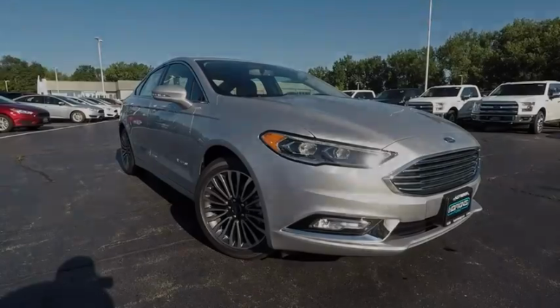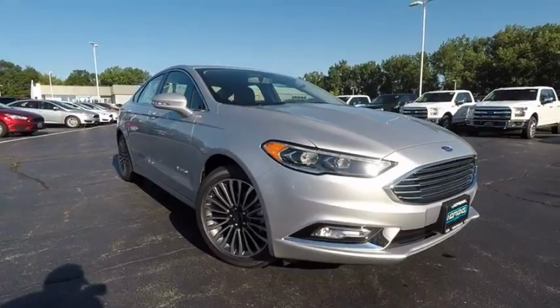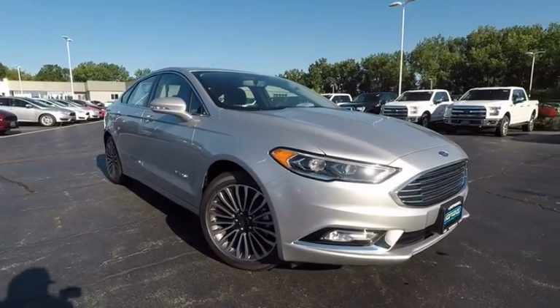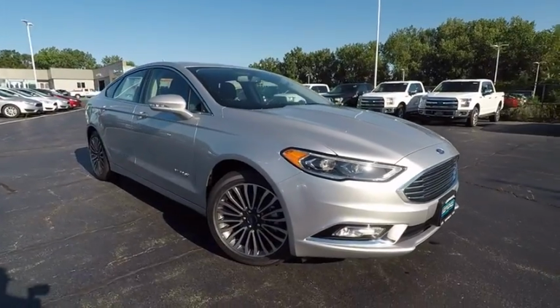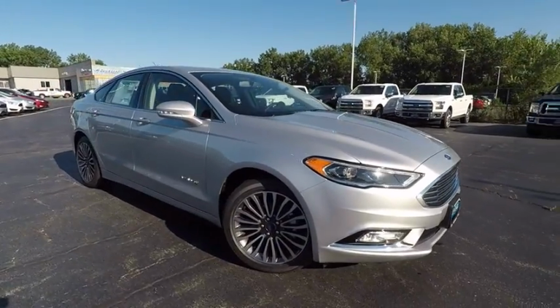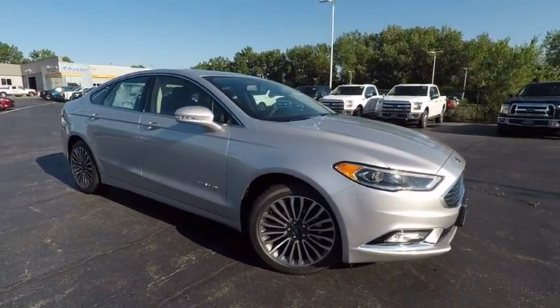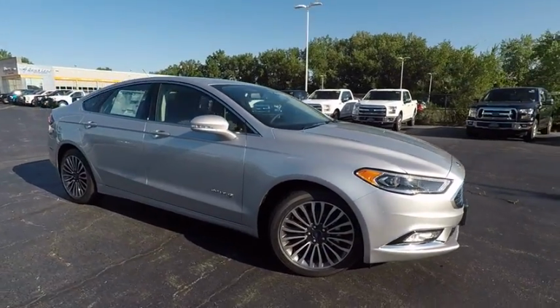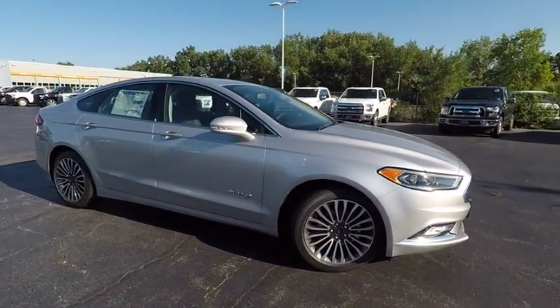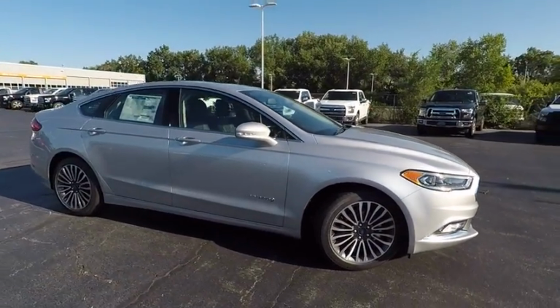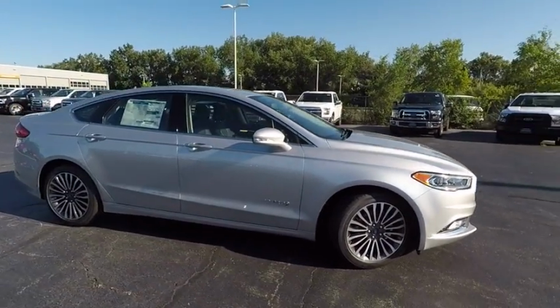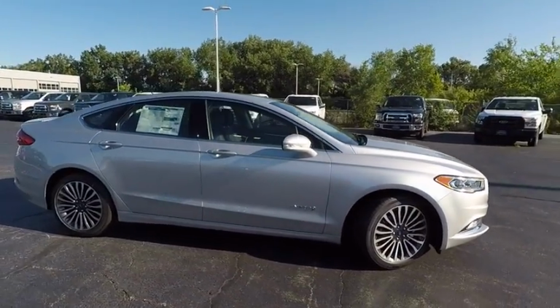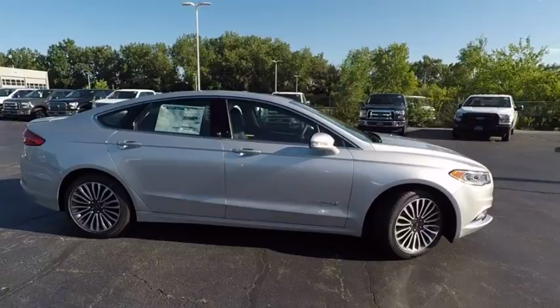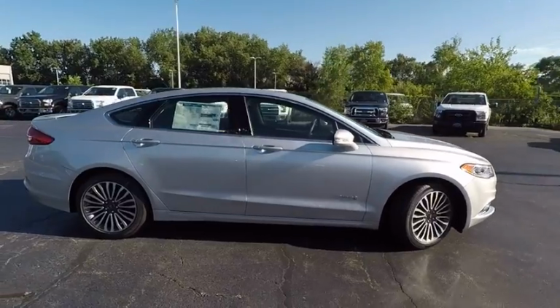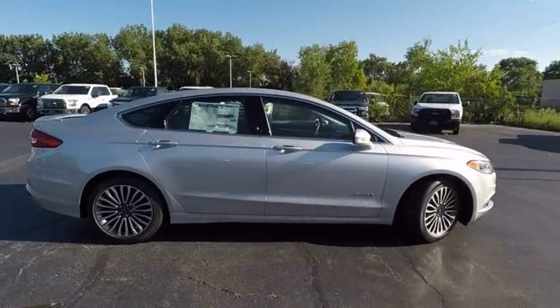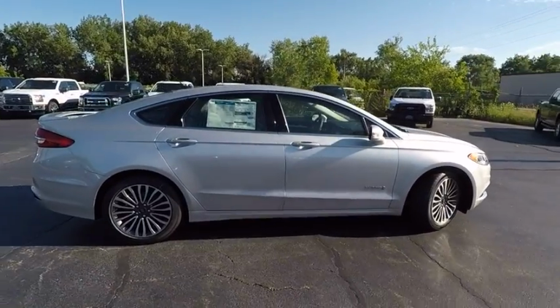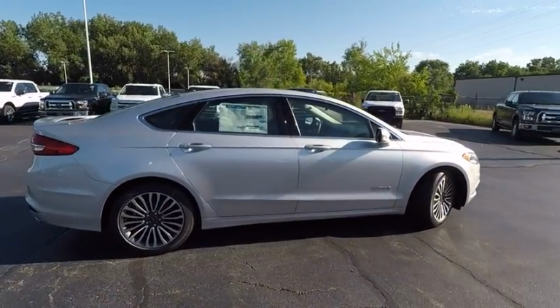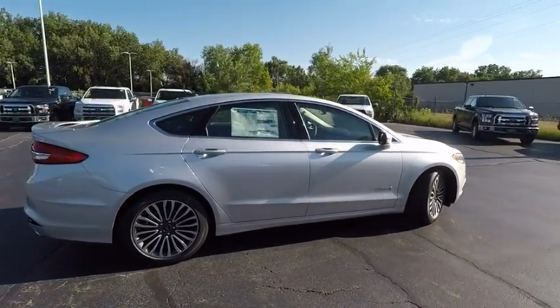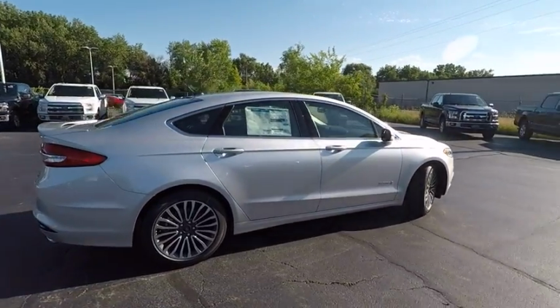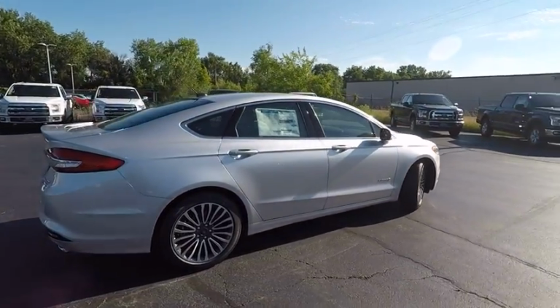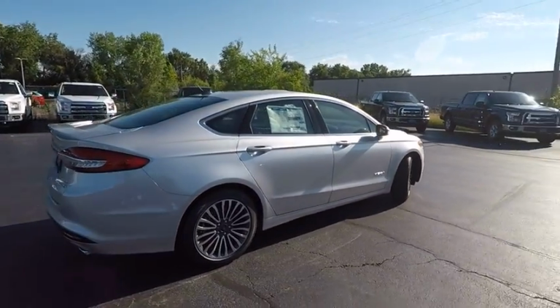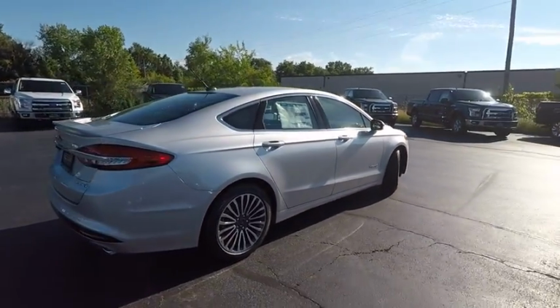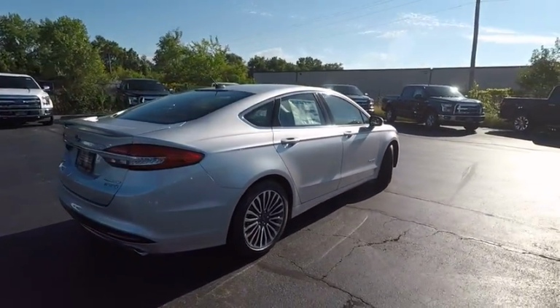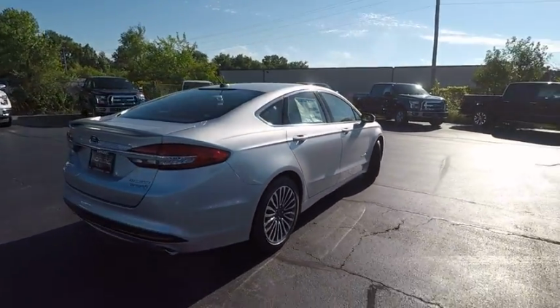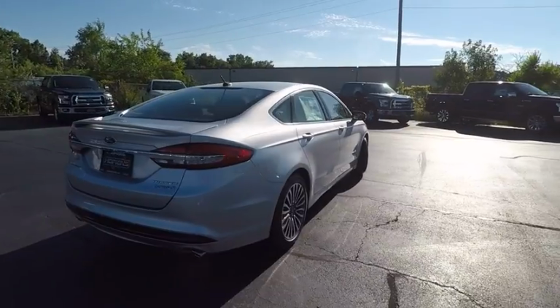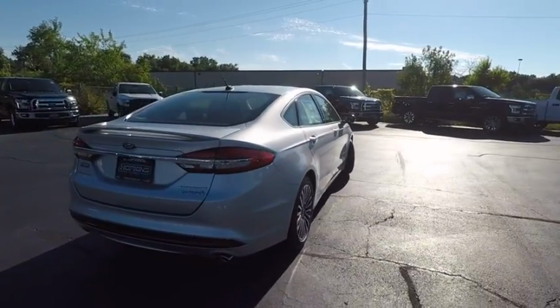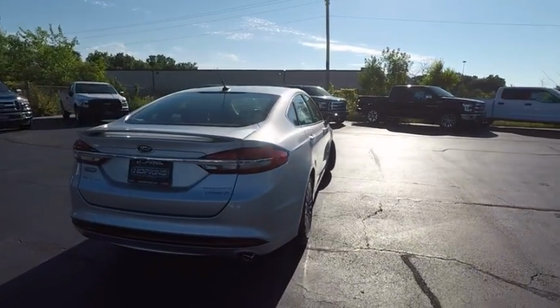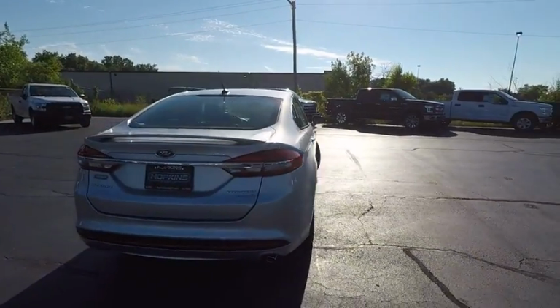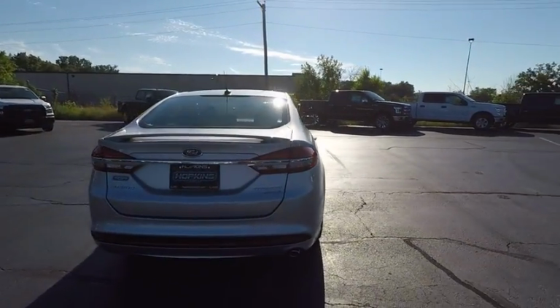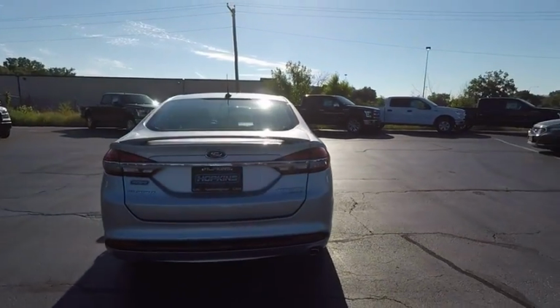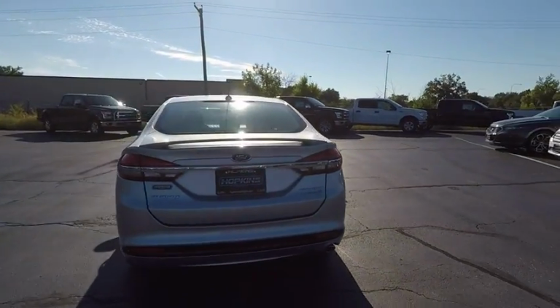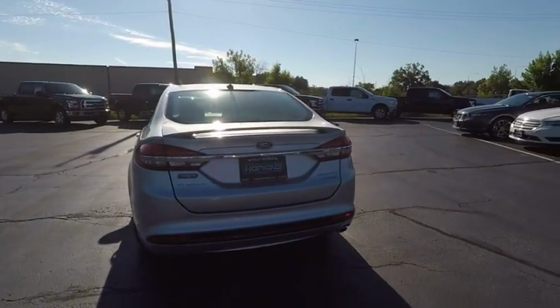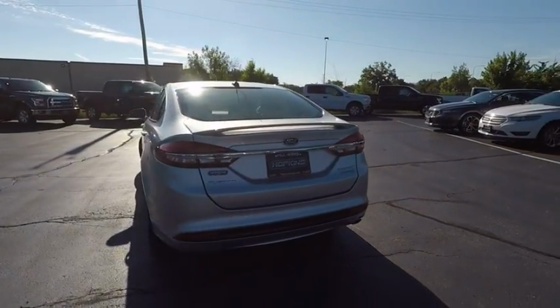2017 Fusion. You can have both impressive power and great economy in a Fusion, priced below $35,000. This vehicle has less than 100 miles. Here are some of this vehicle's great options.